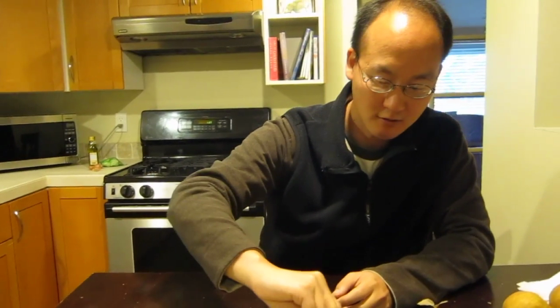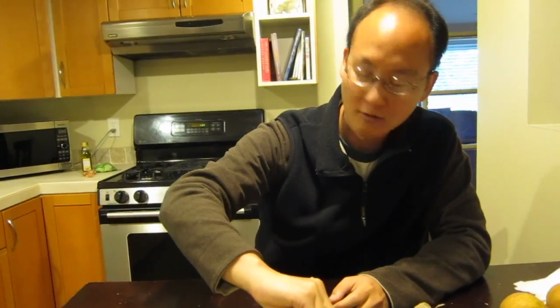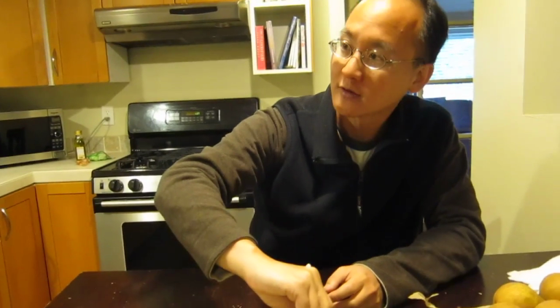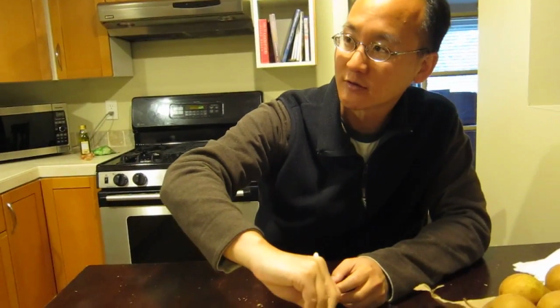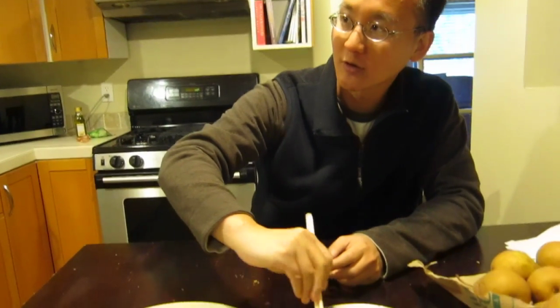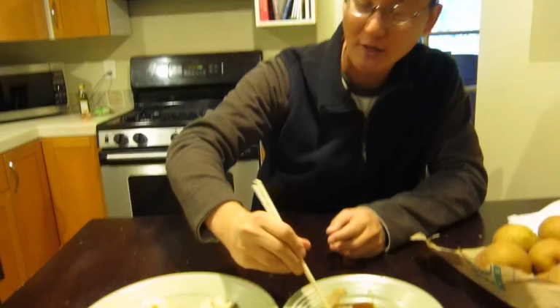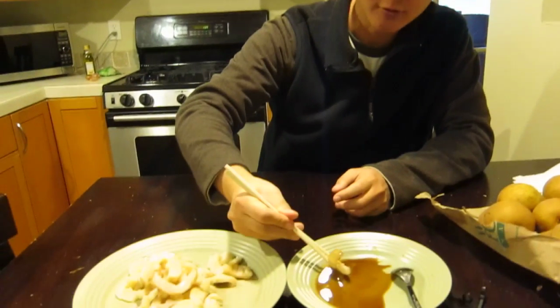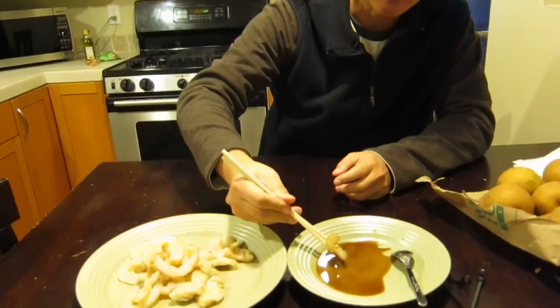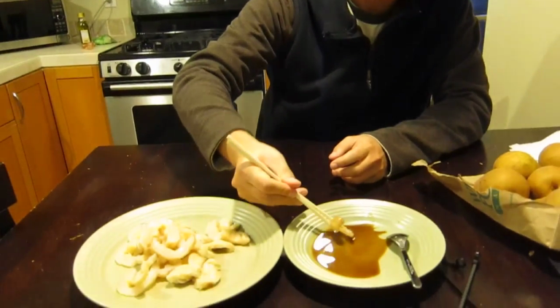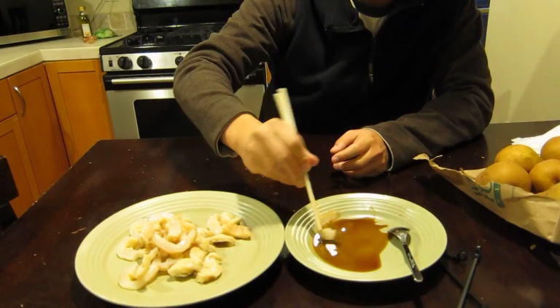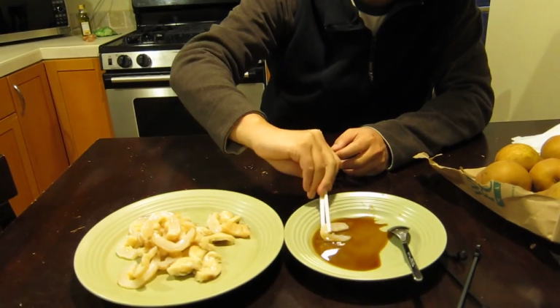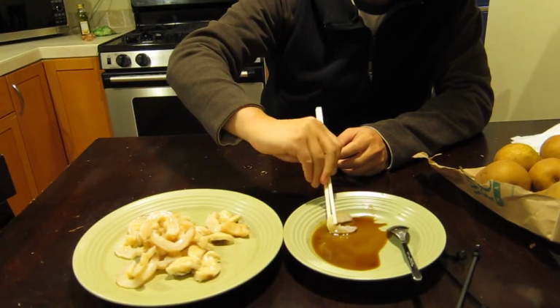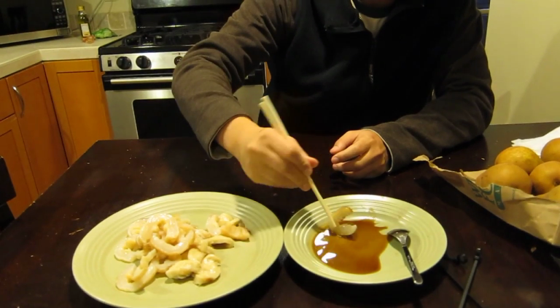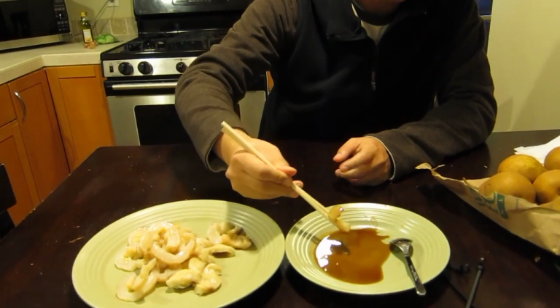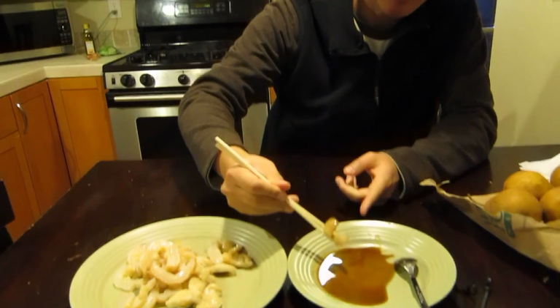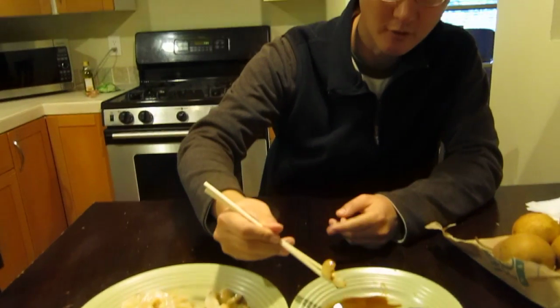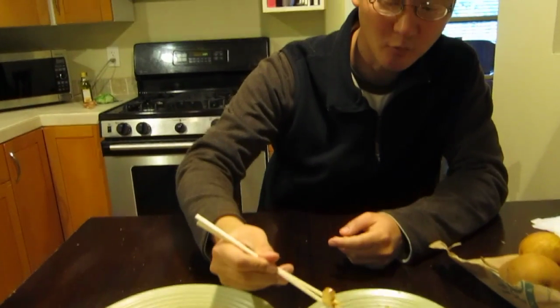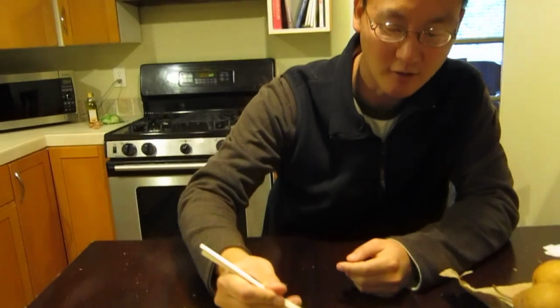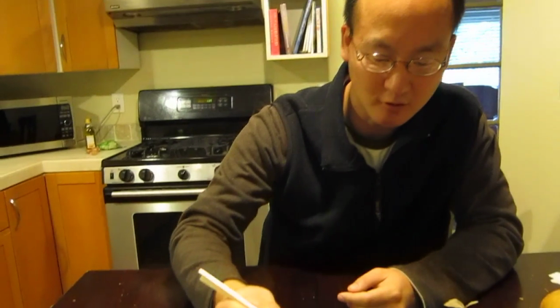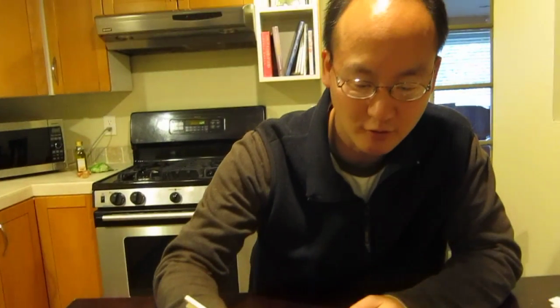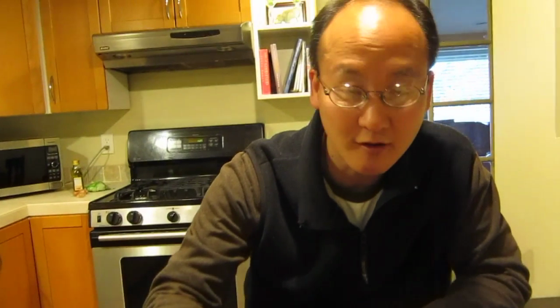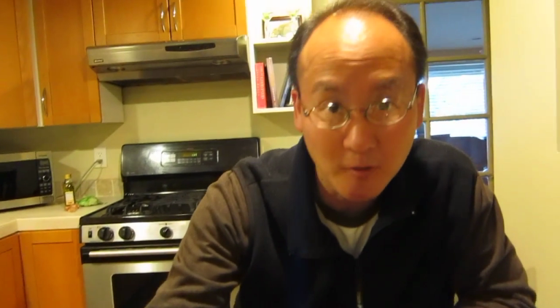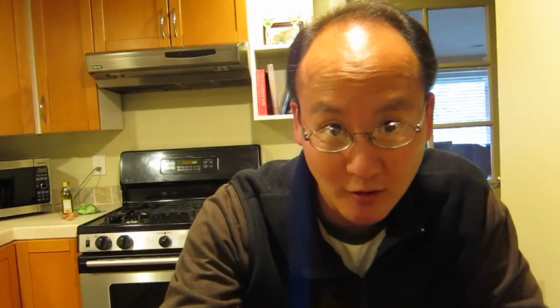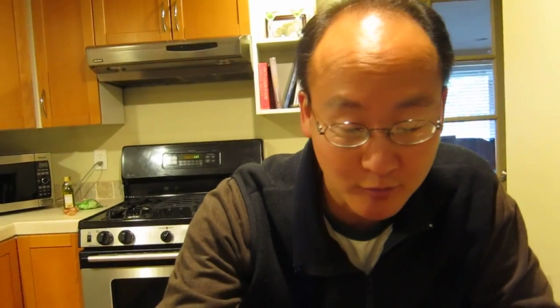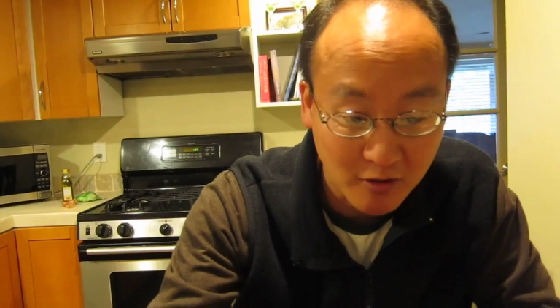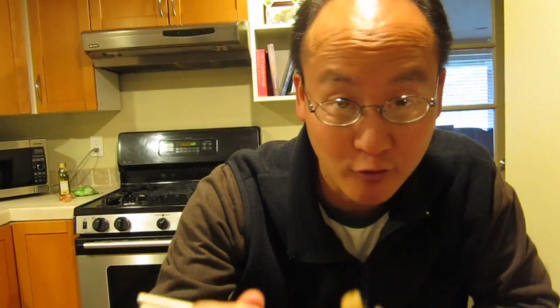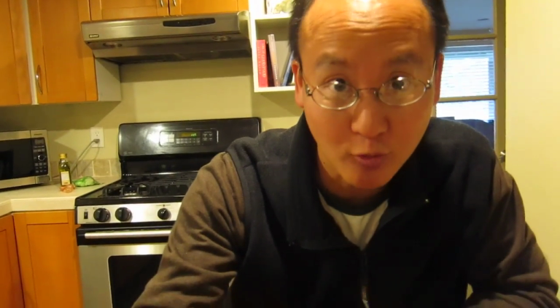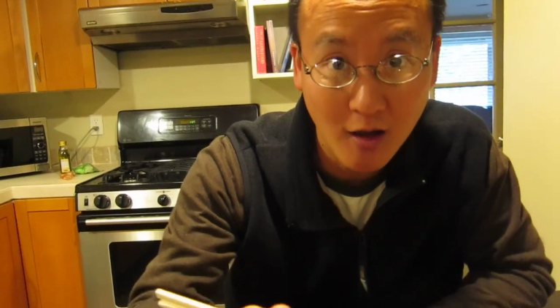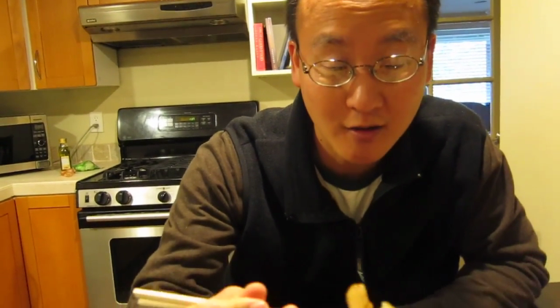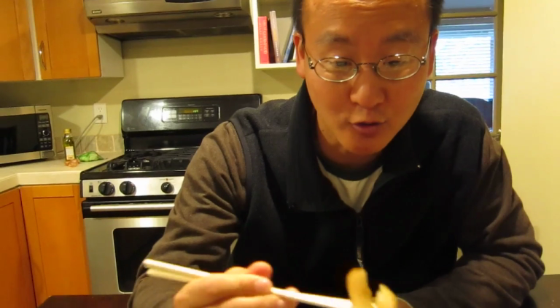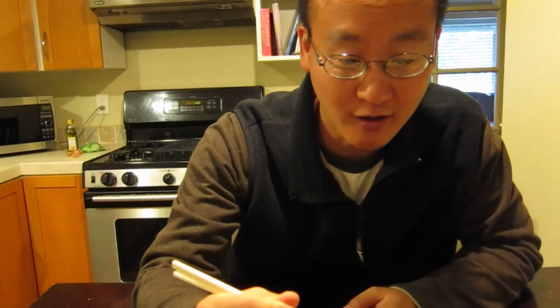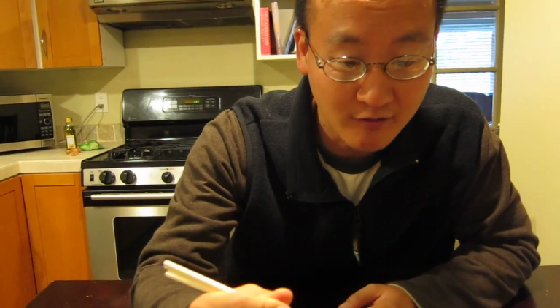Similar texture, yeah, it looks like it — a very kind of chewy, crunchy texture. We have some wasabi and soy sauce here, and it's going to be my first raw geoduck ever.